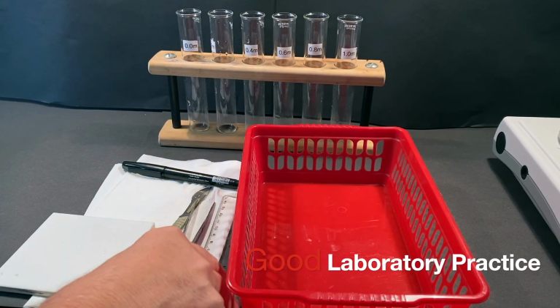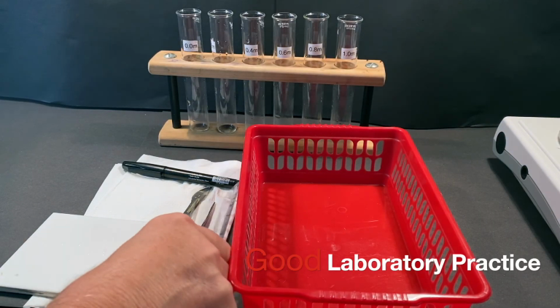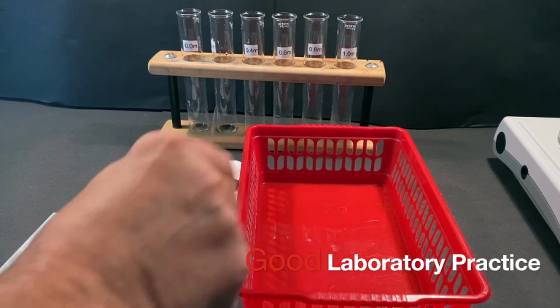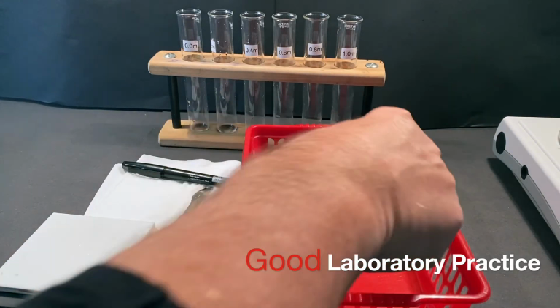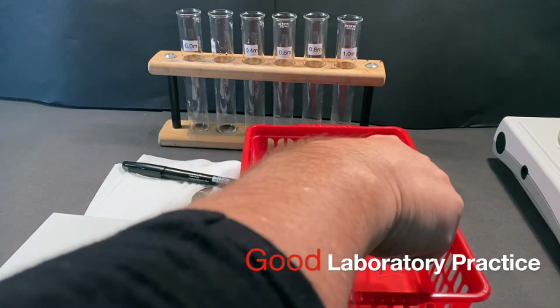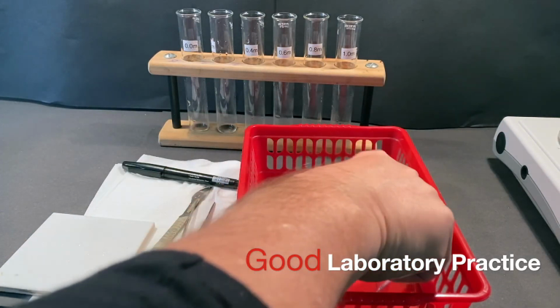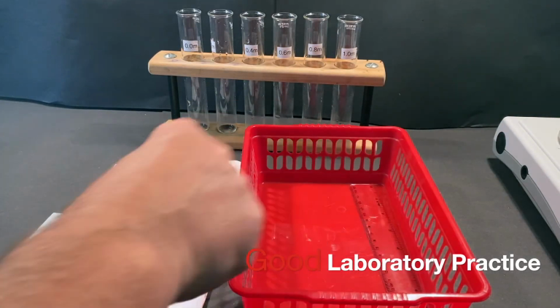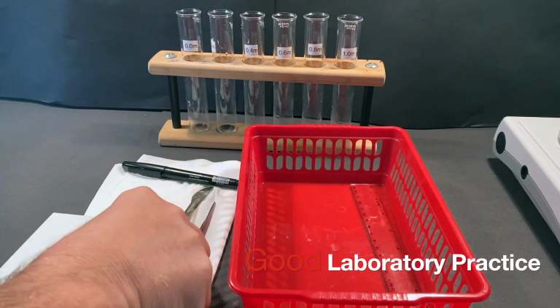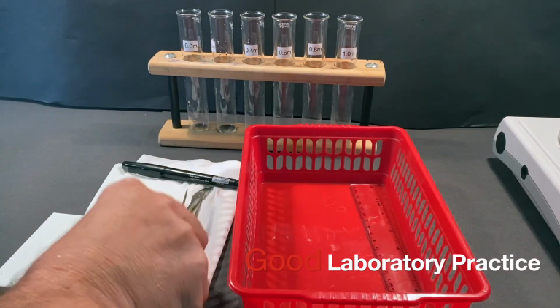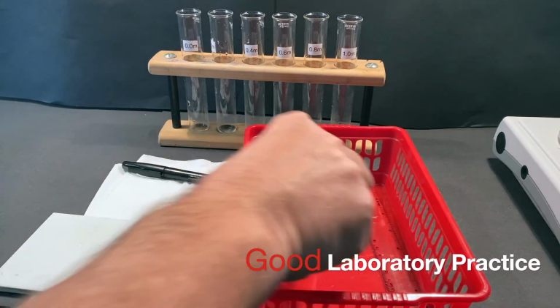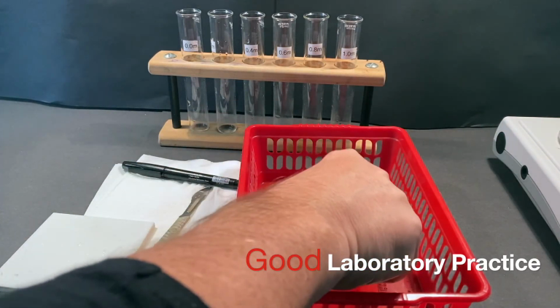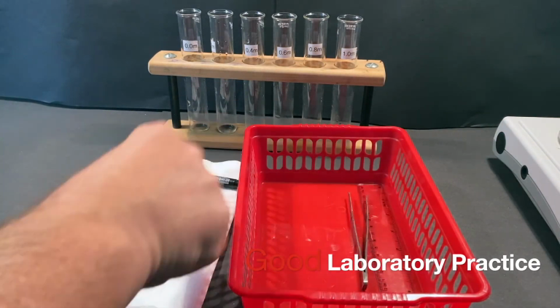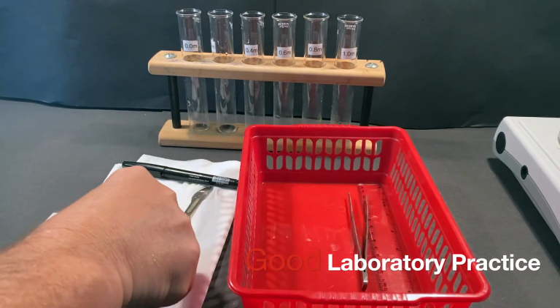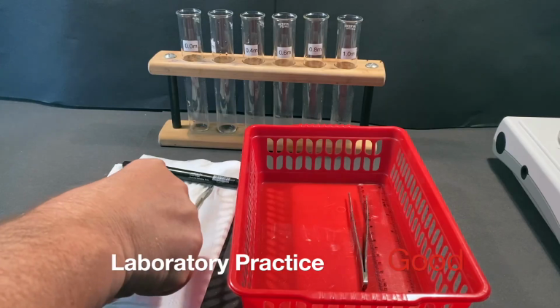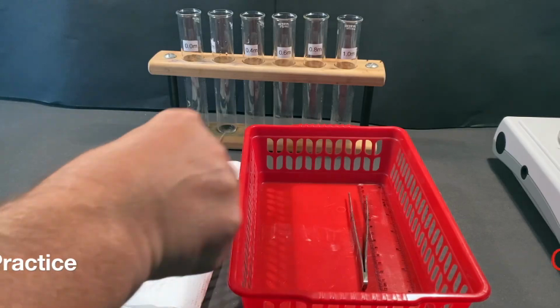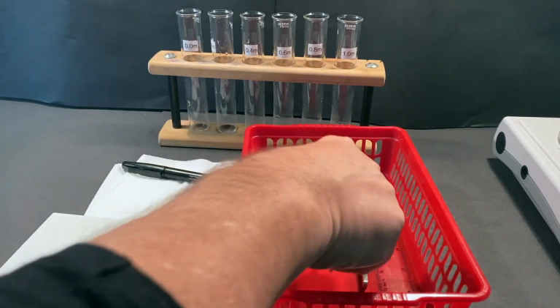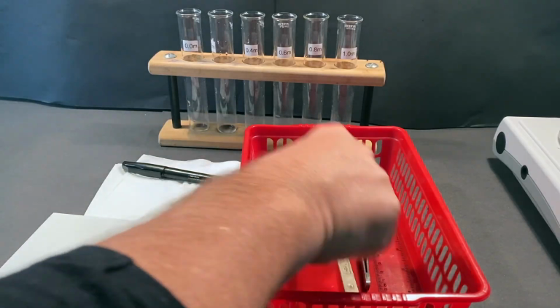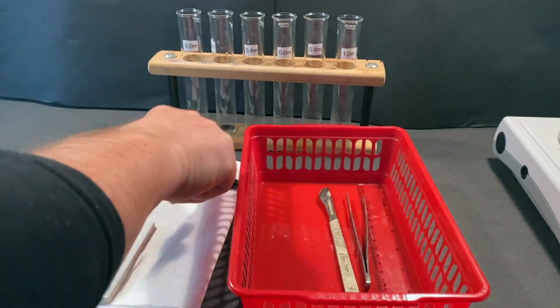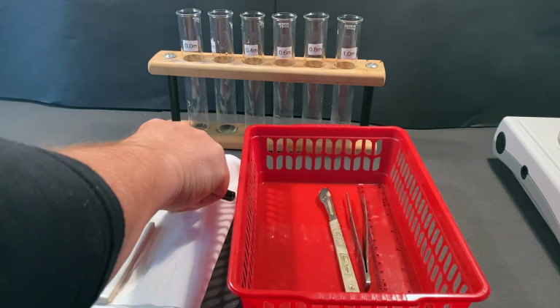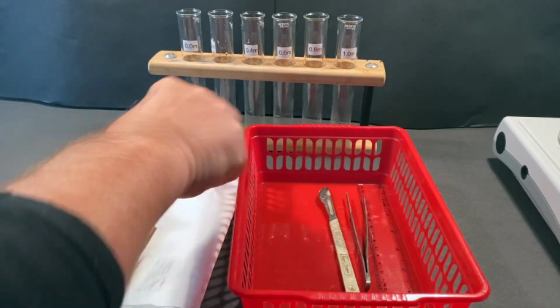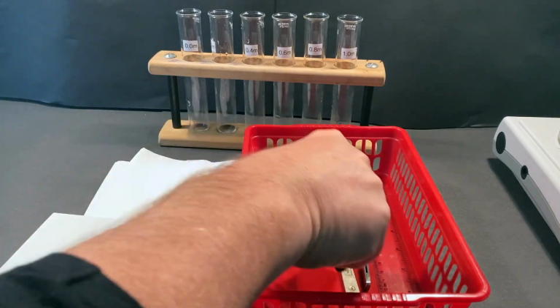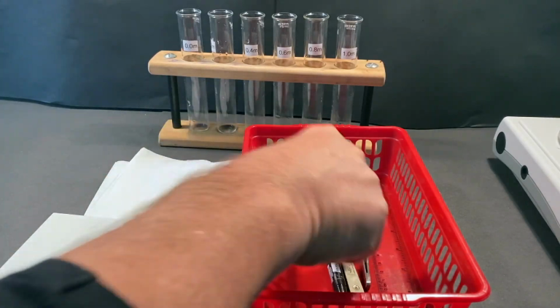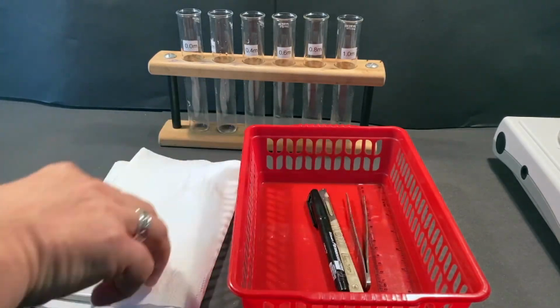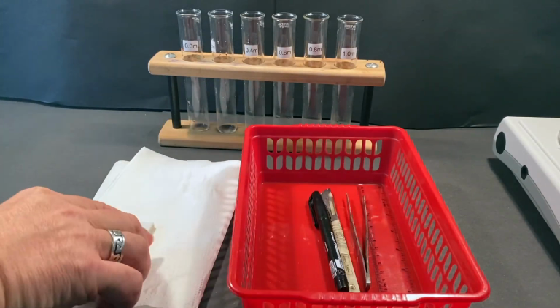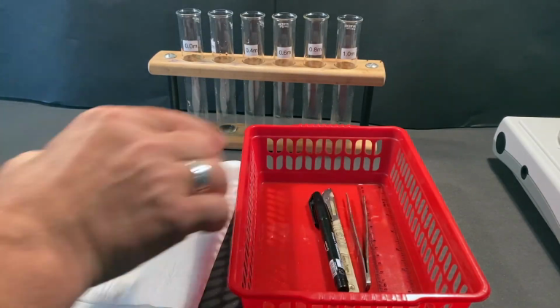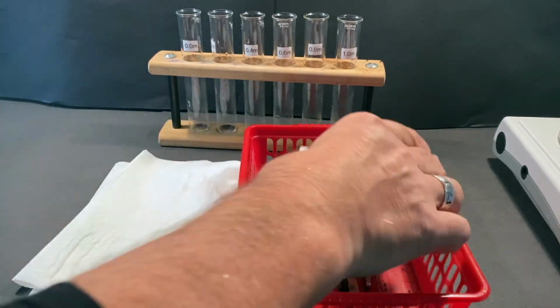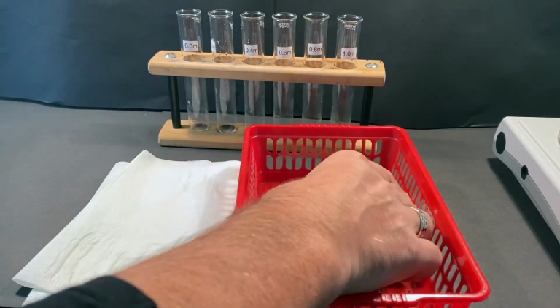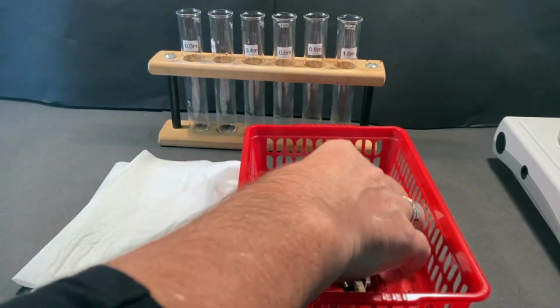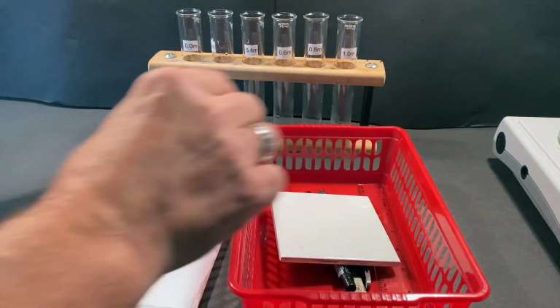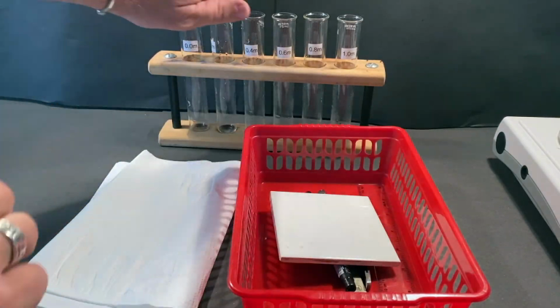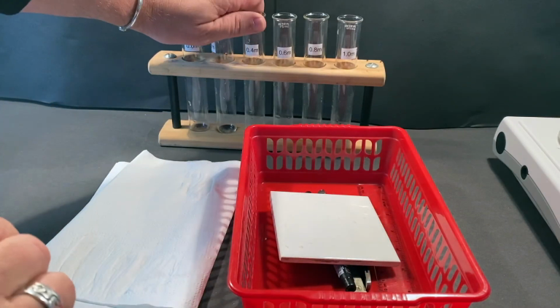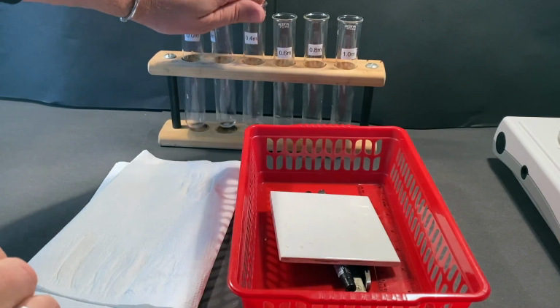As good scientists, we should take care of our equipment. Please be tidy when you work in the labs and return the equipment to the basket provided.